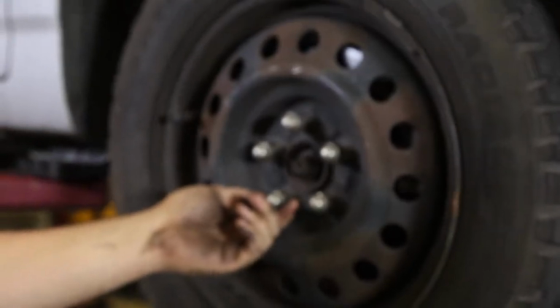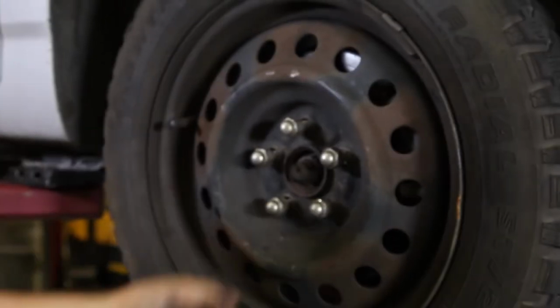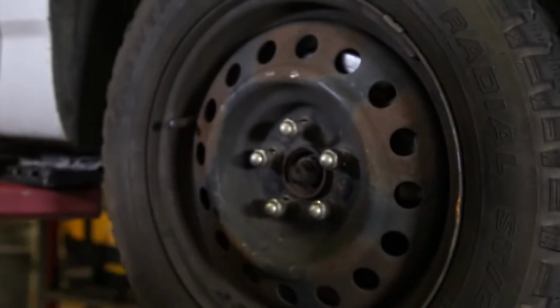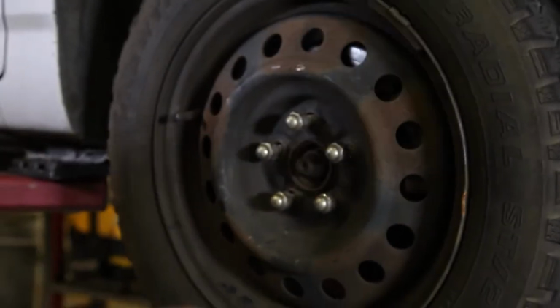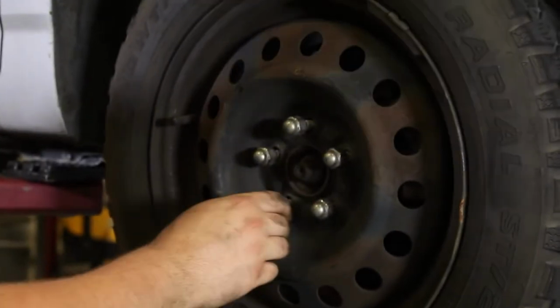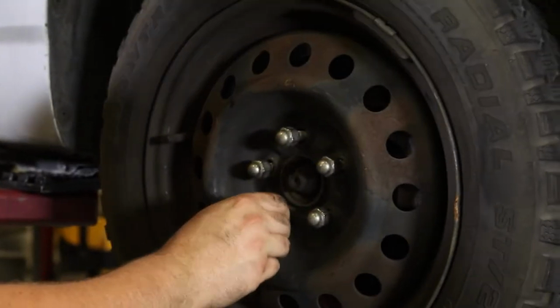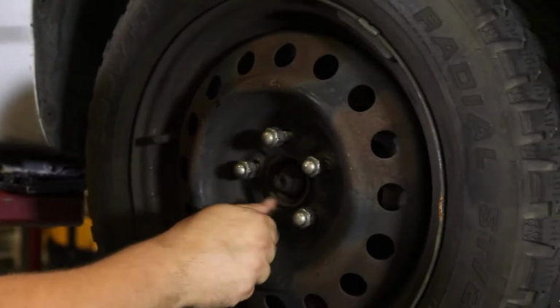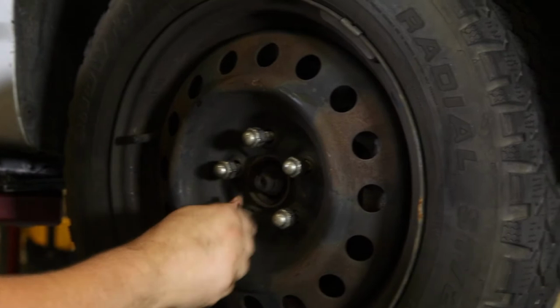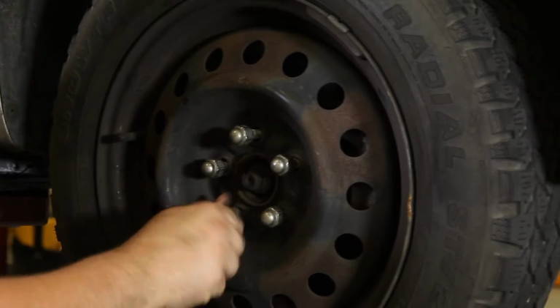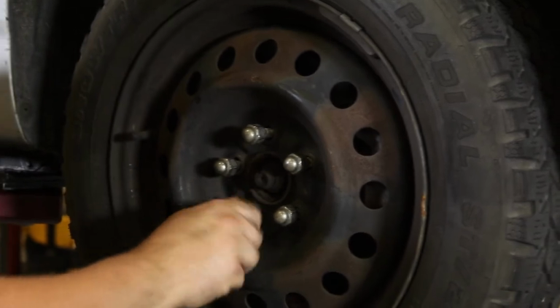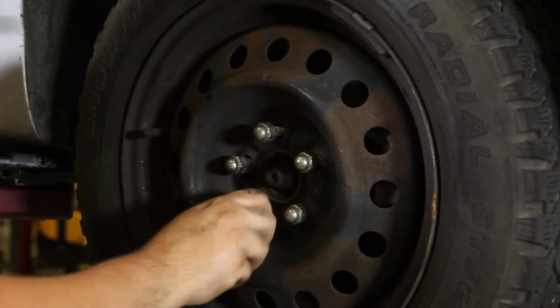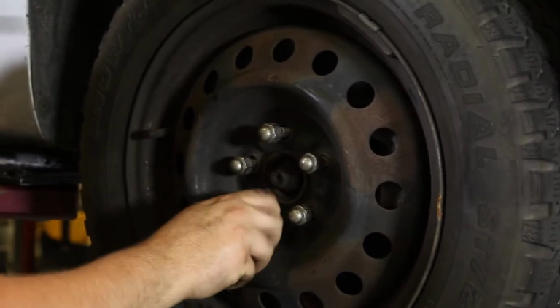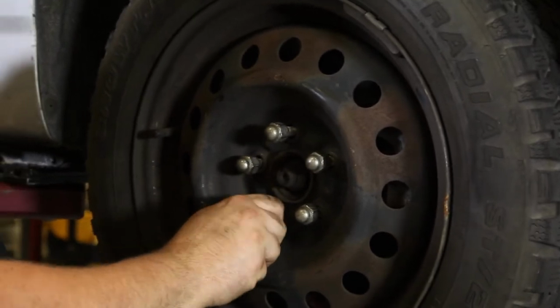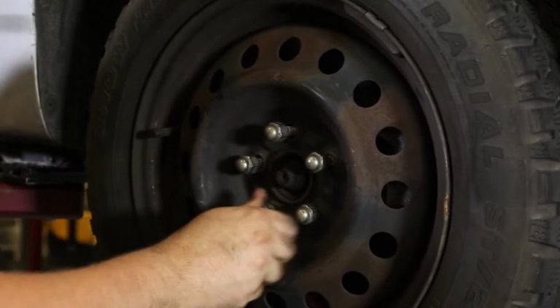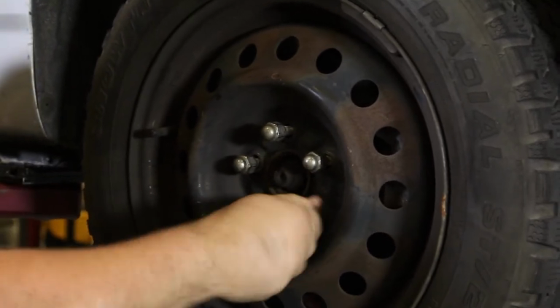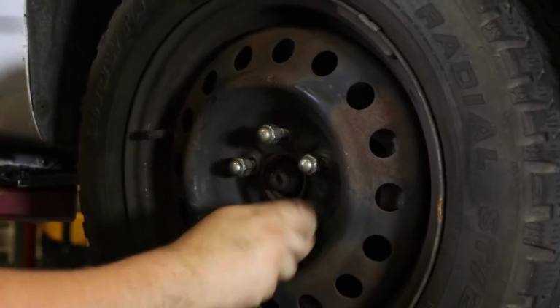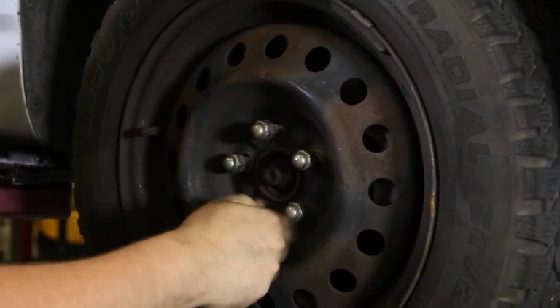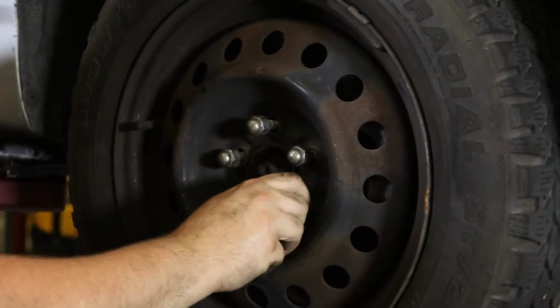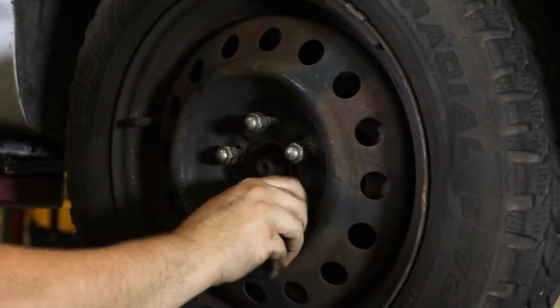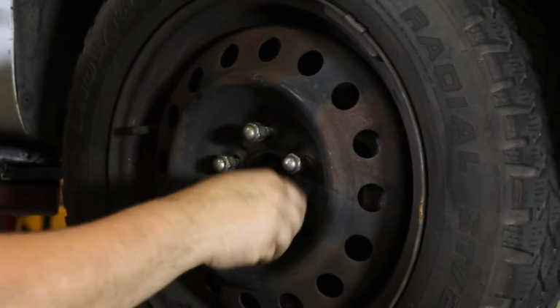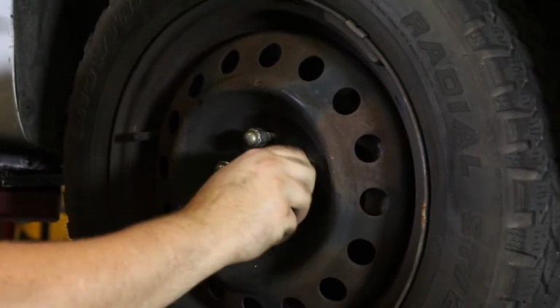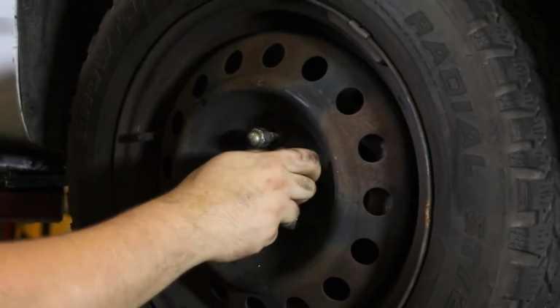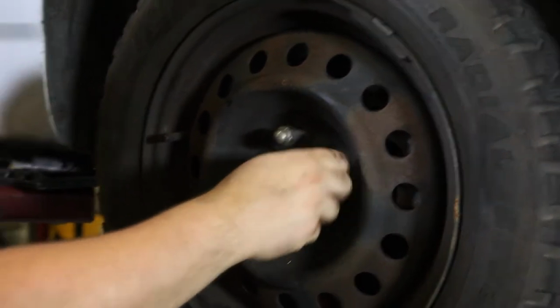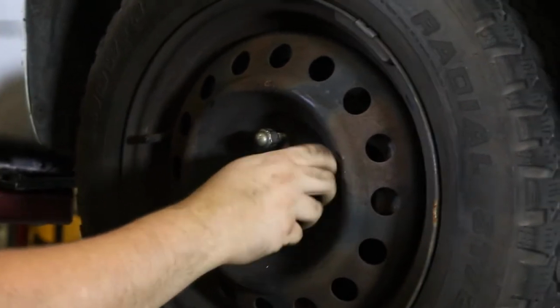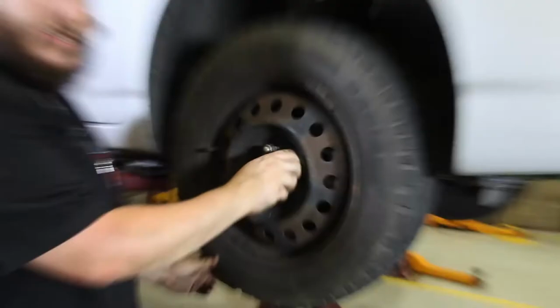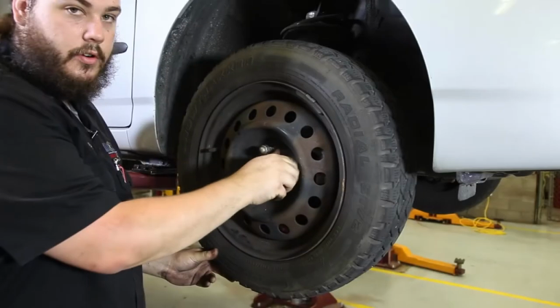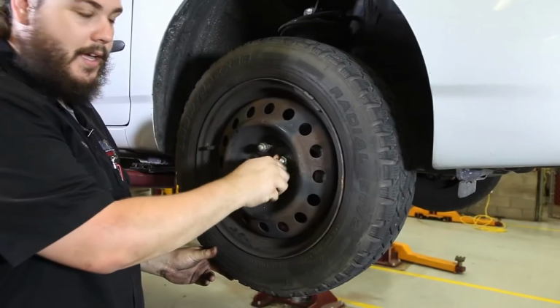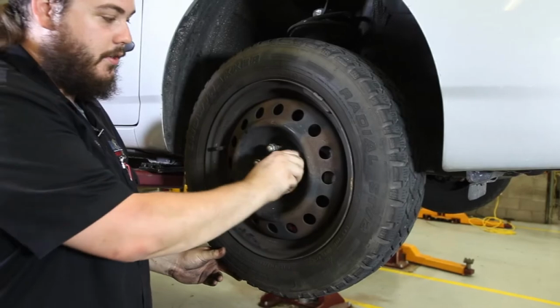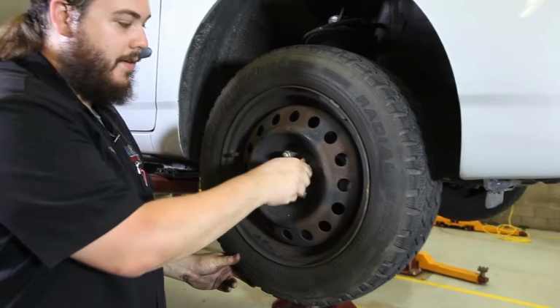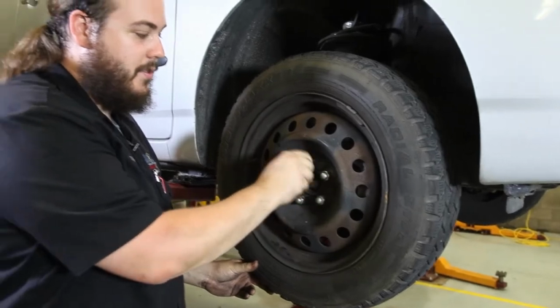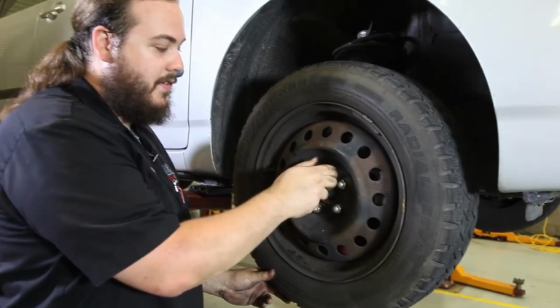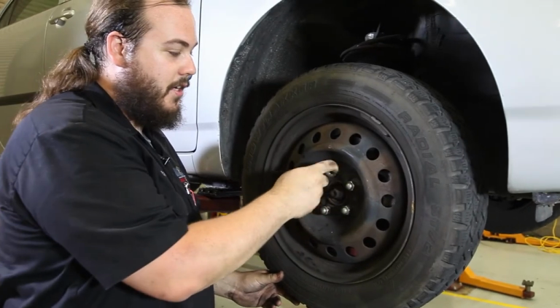After inspecting the front, we're going to go ahead and hand tighten these, and using a torque wrench we will torque them down to the recommended specifications.